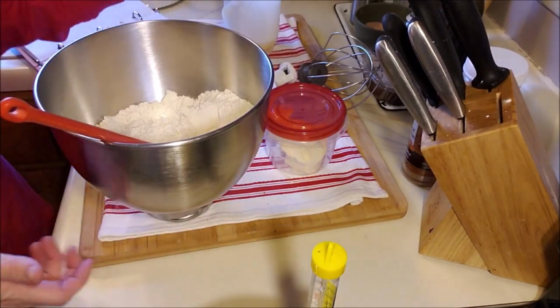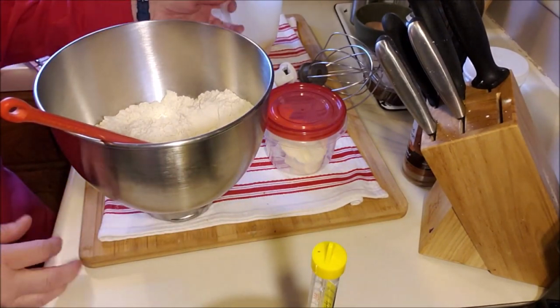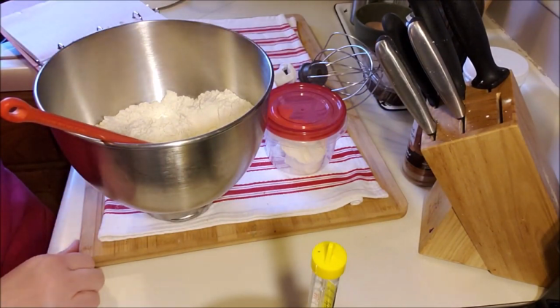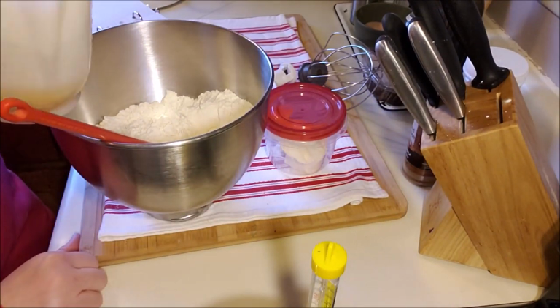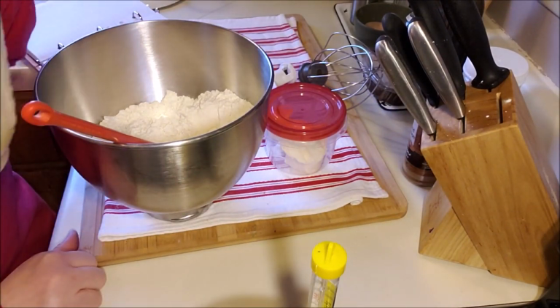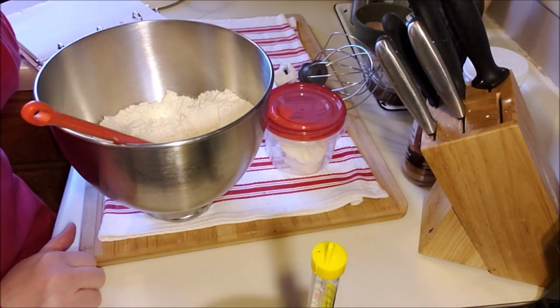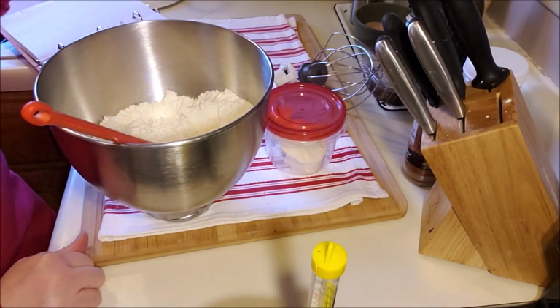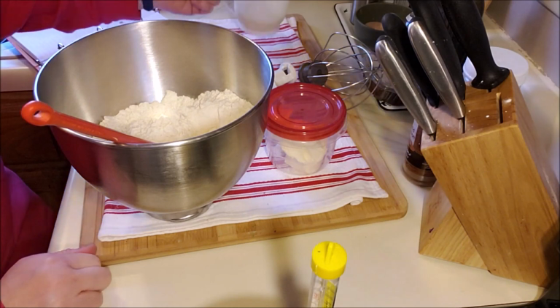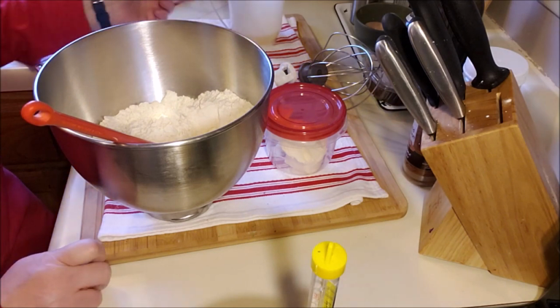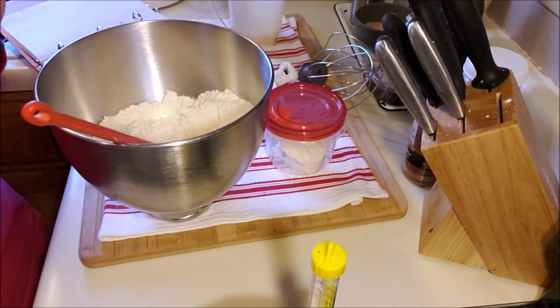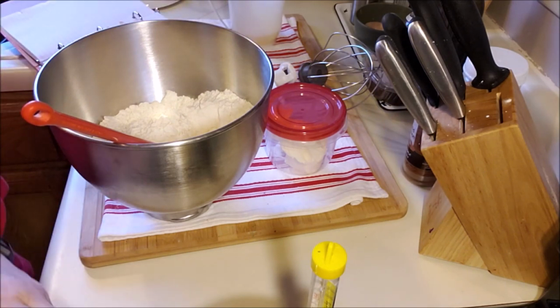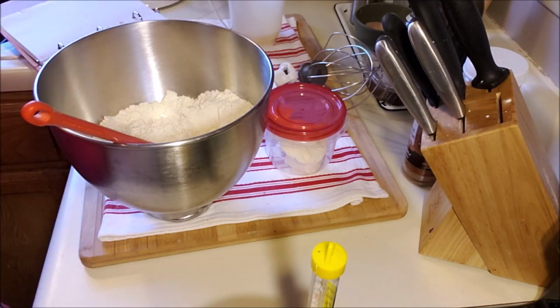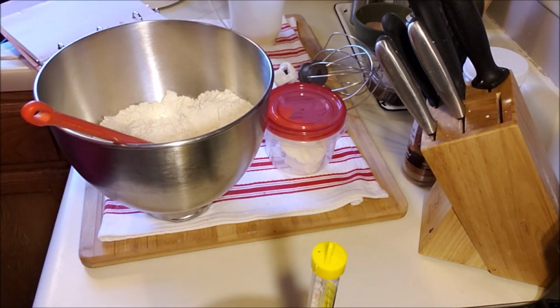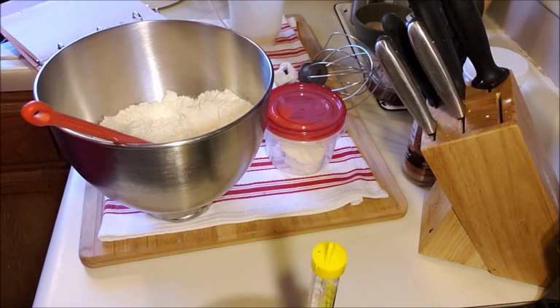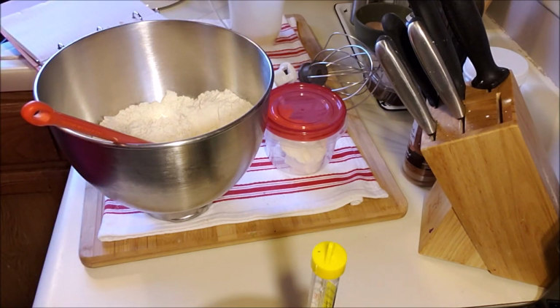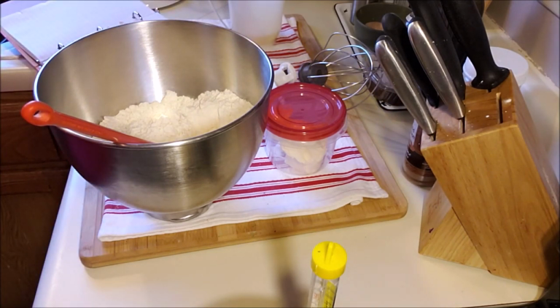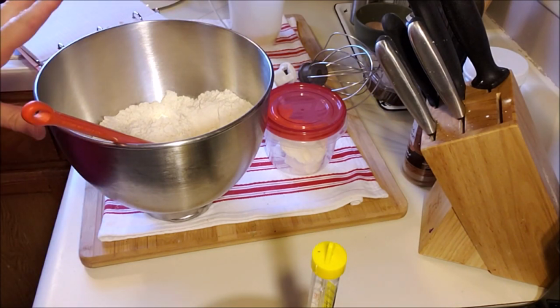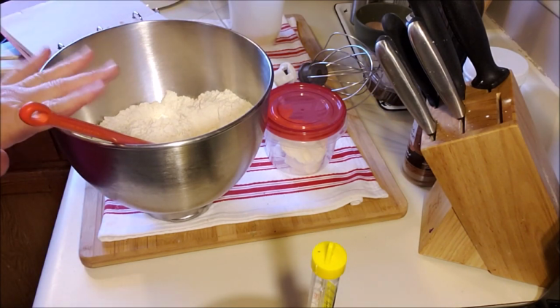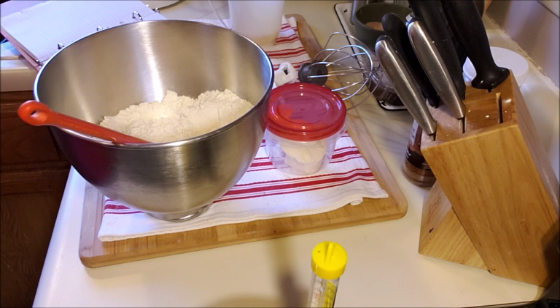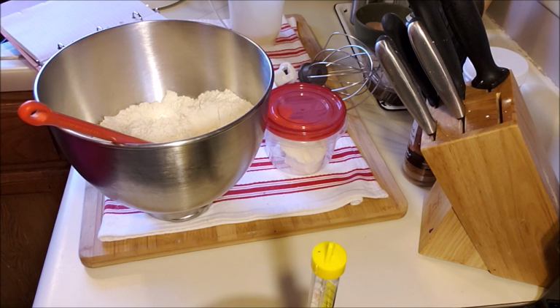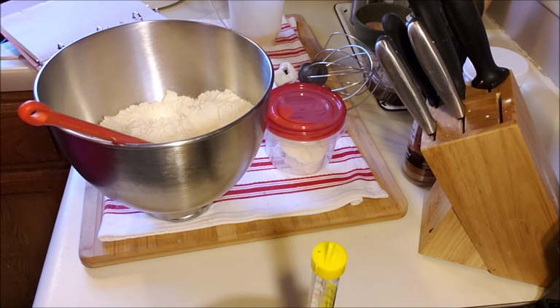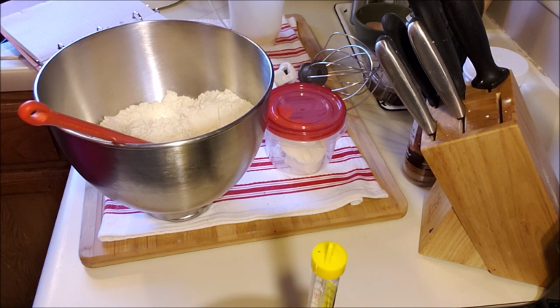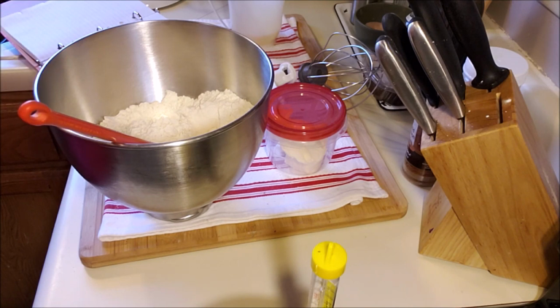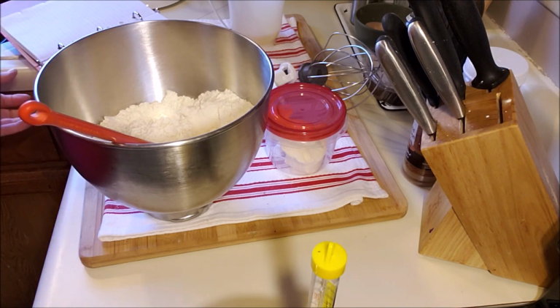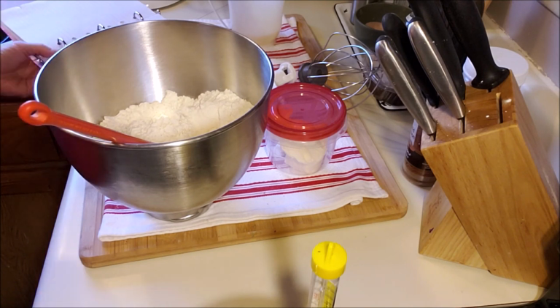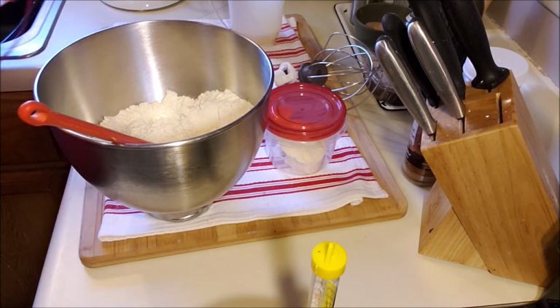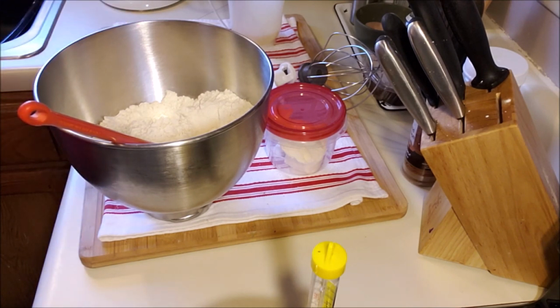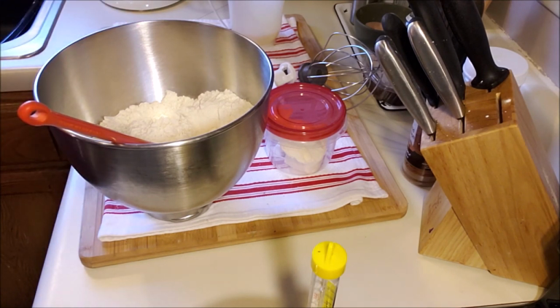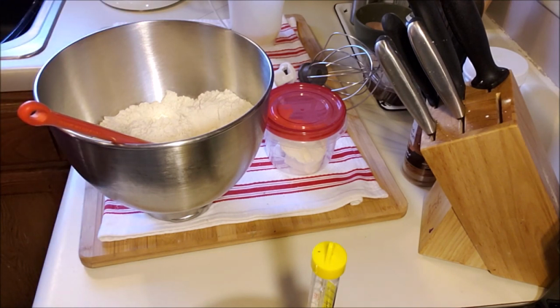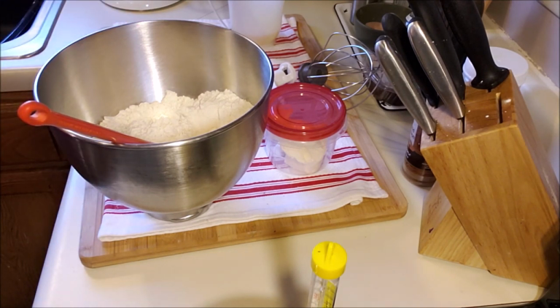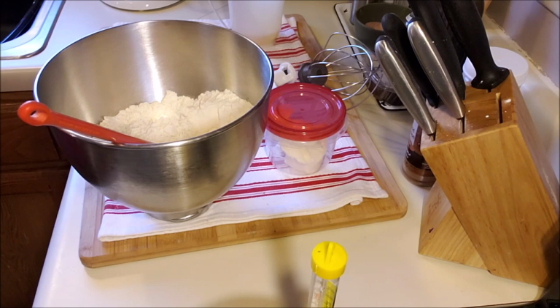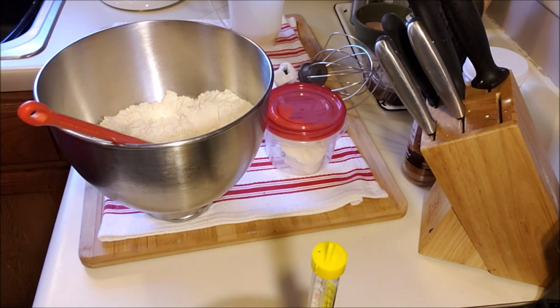Then I have two large eggs. You want to make sure everything is warm or room temperature — you don't want to start adding cold to hot. And that's it for your measurements; now it's all about the technique.